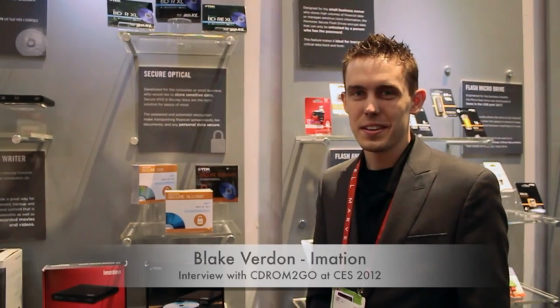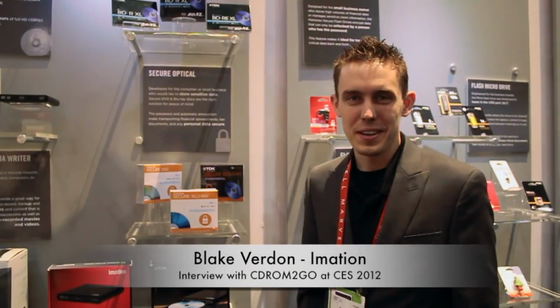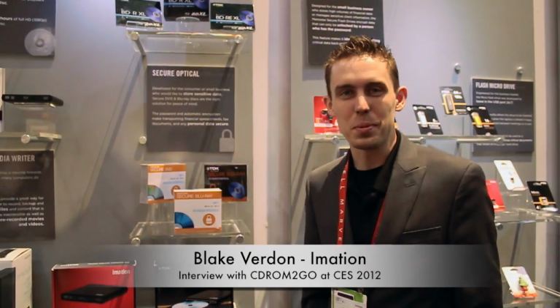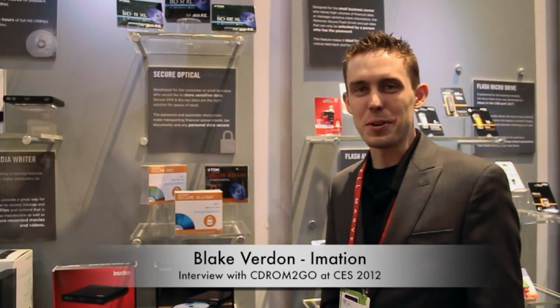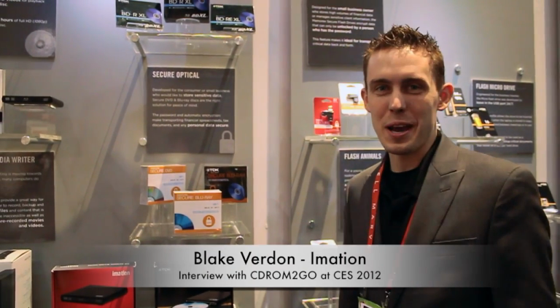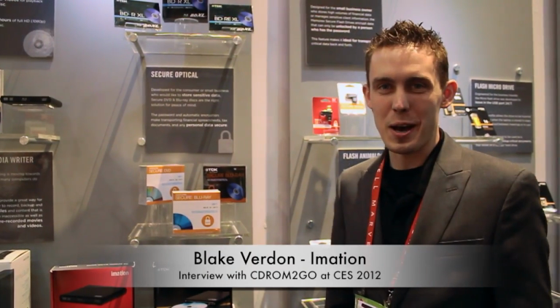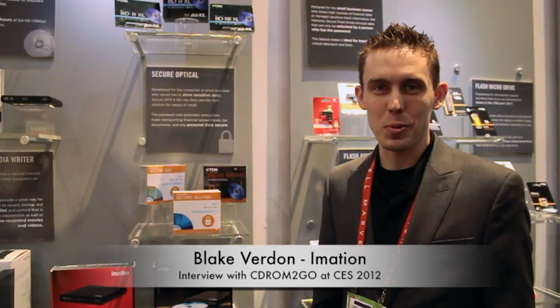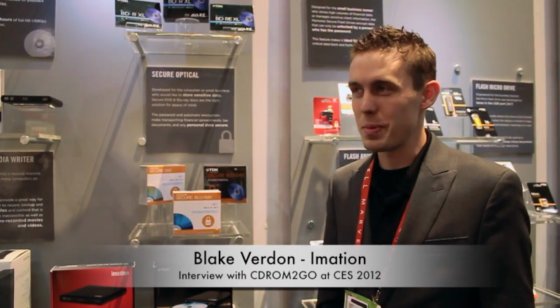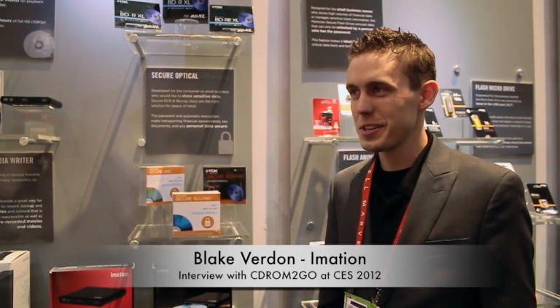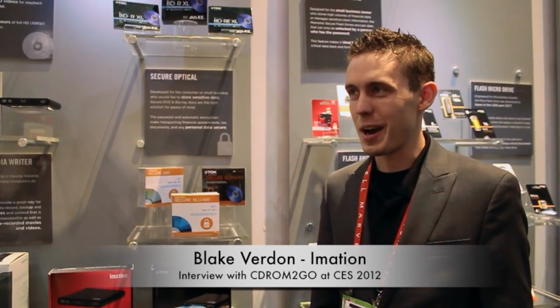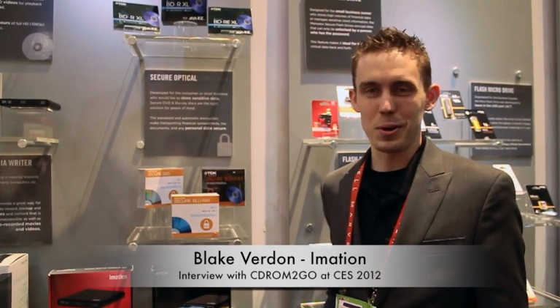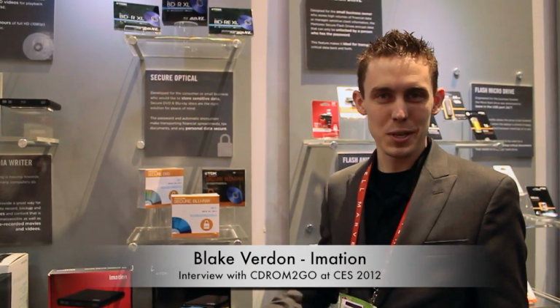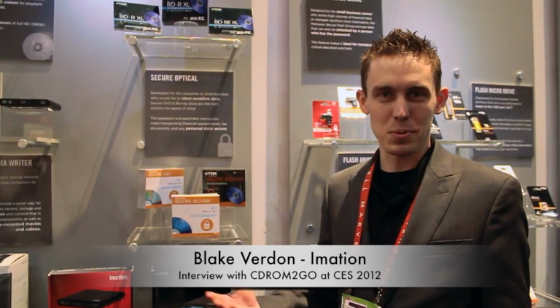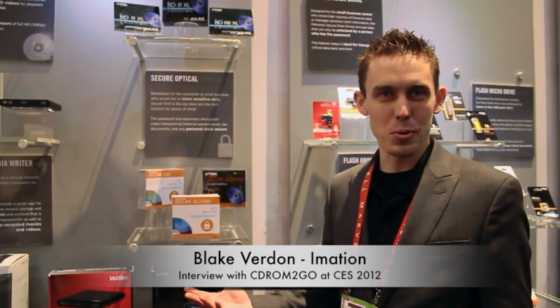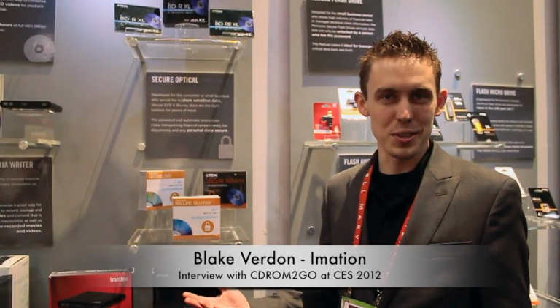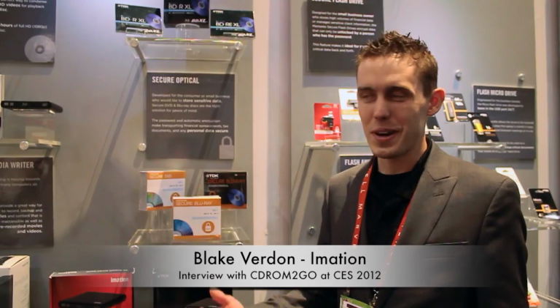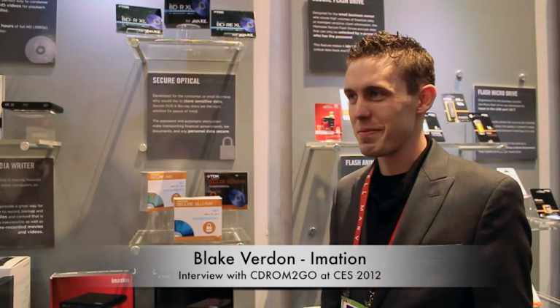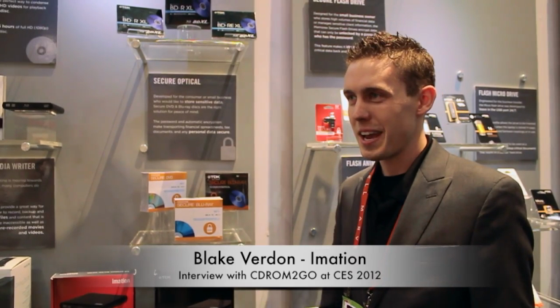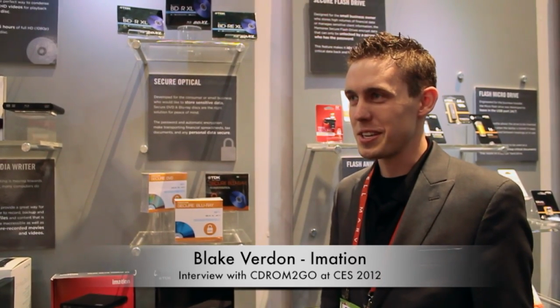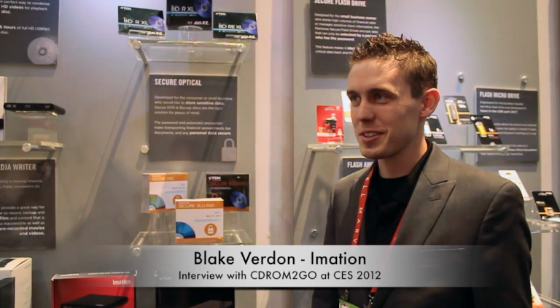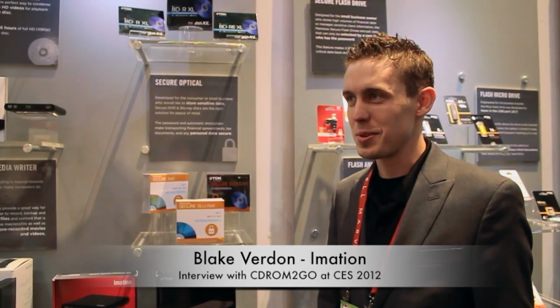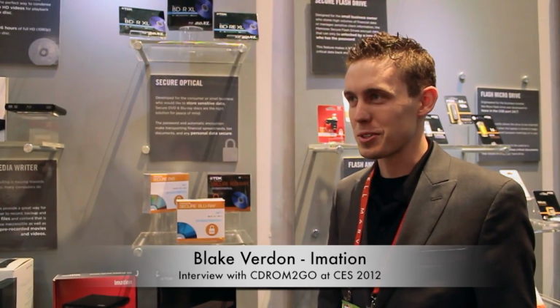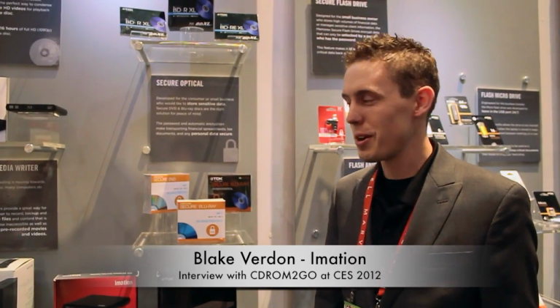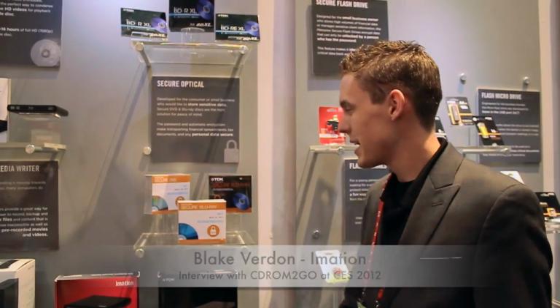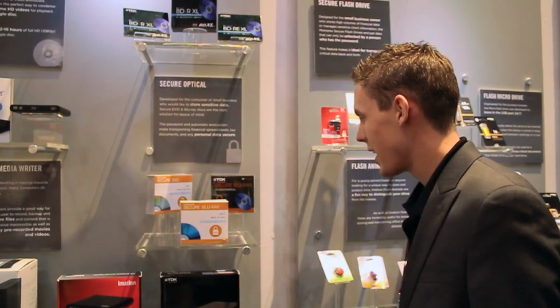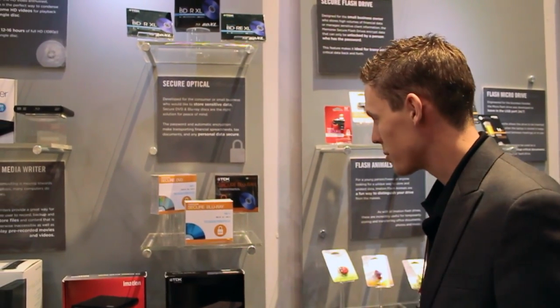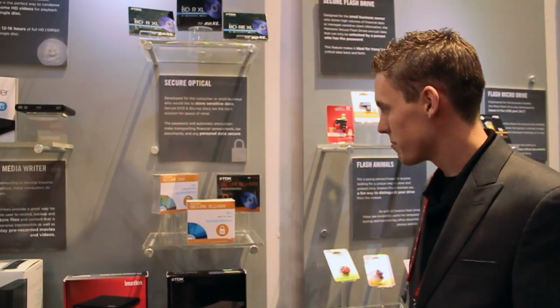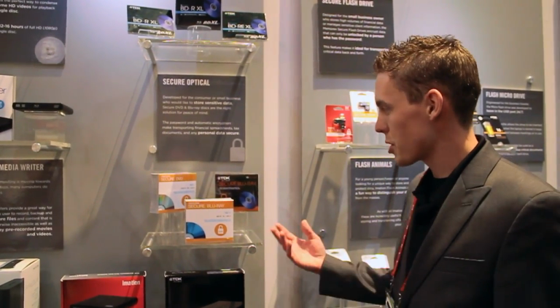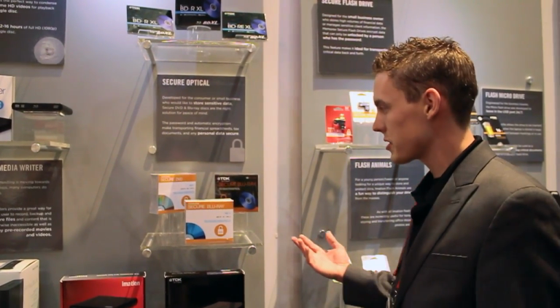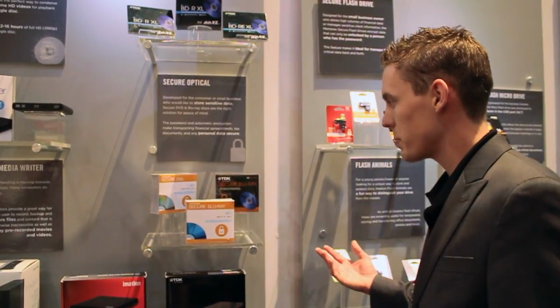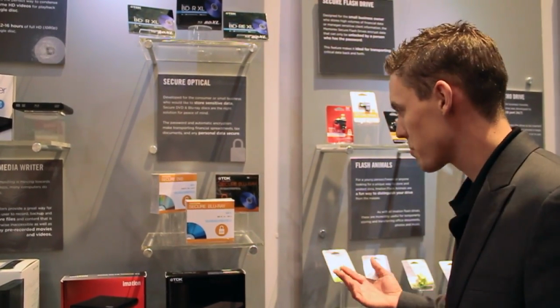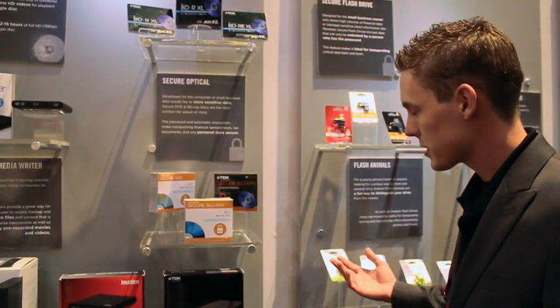Hi, I'm Blake Burden. I work with Mation. We're here to preview what's new at CES 2012. We're showcasing a couple different products.